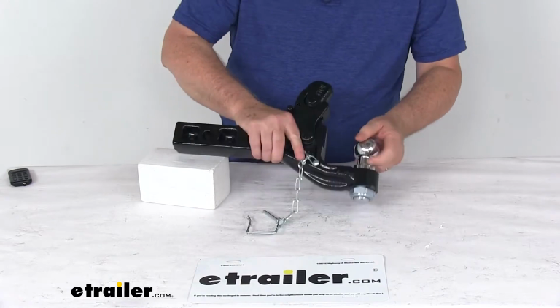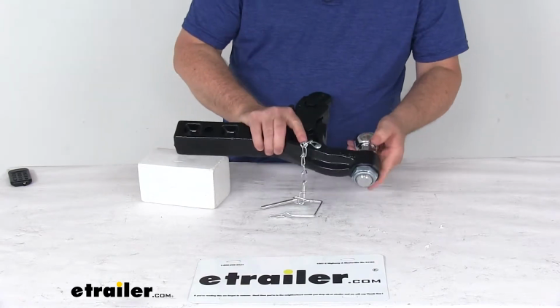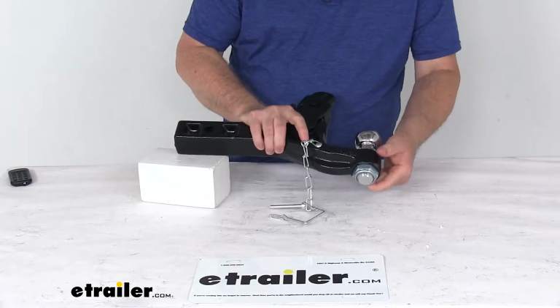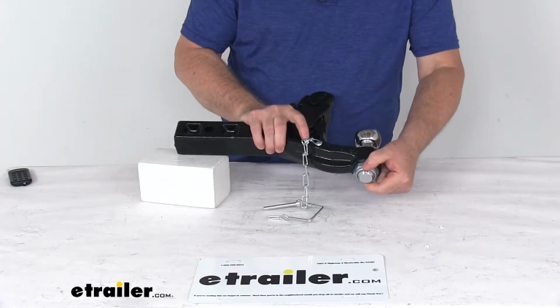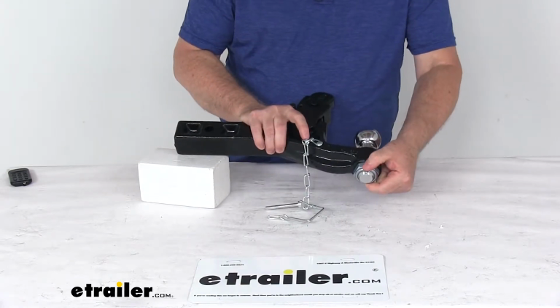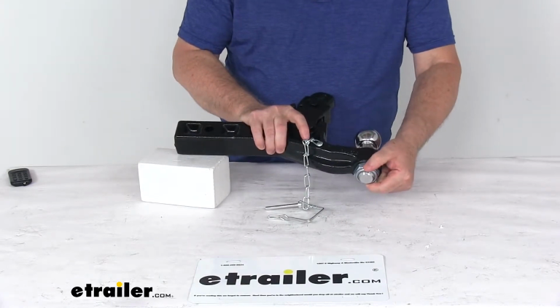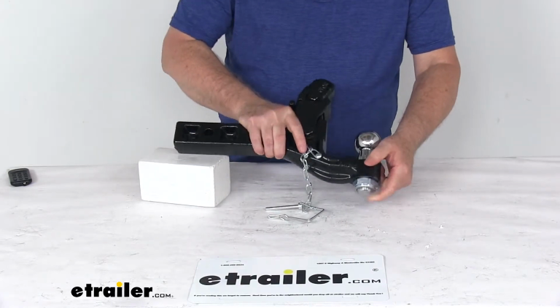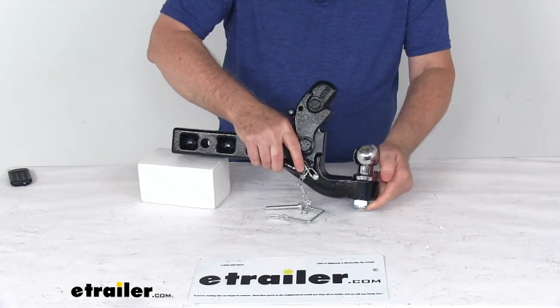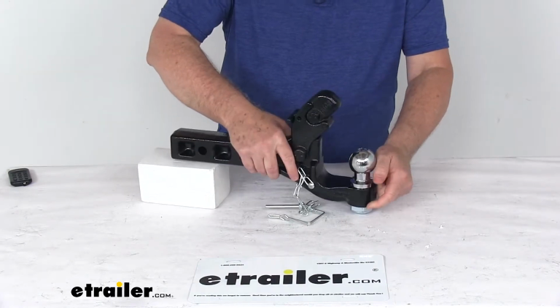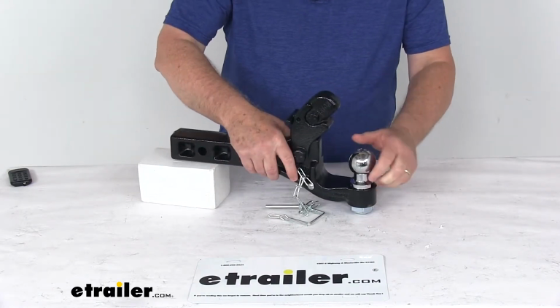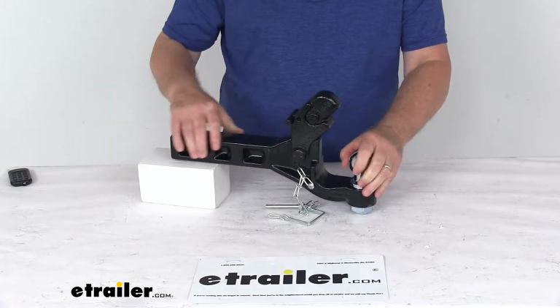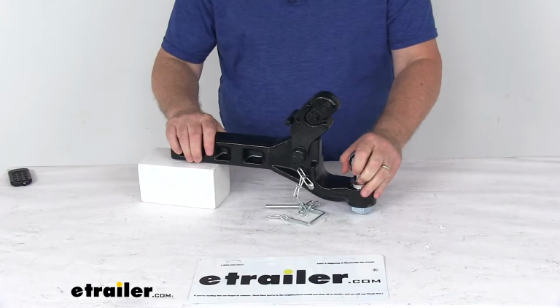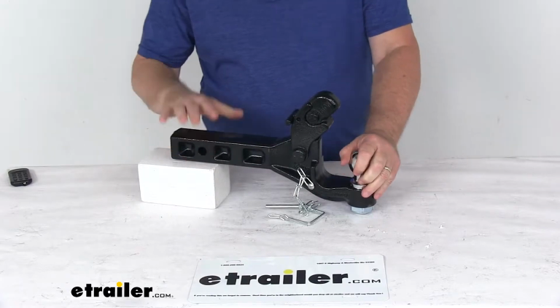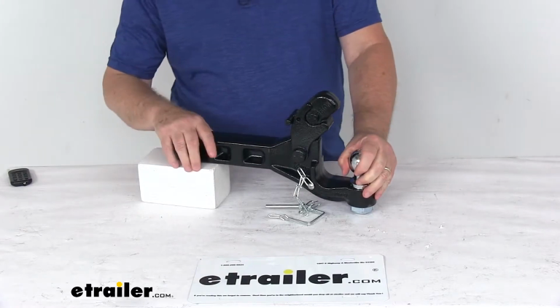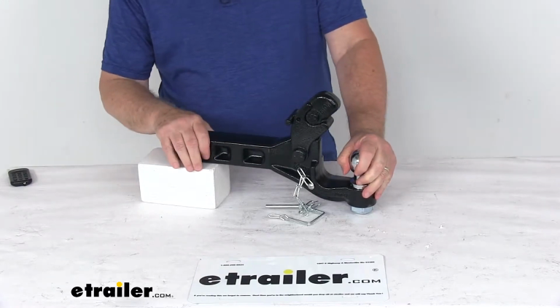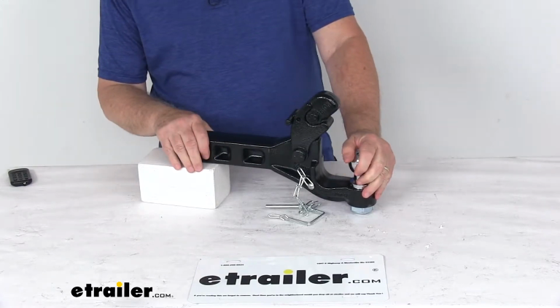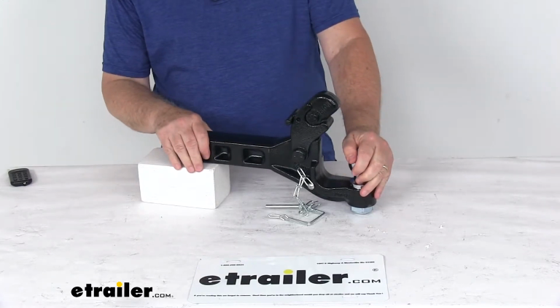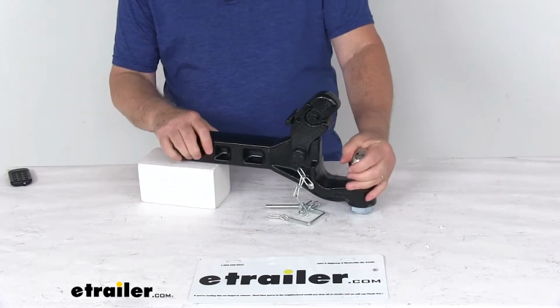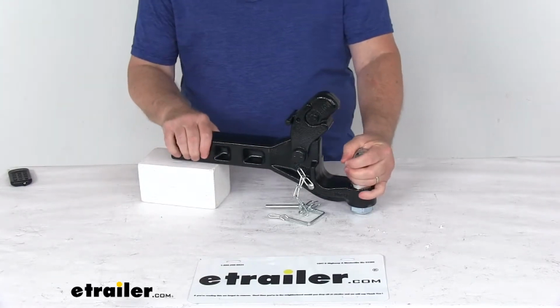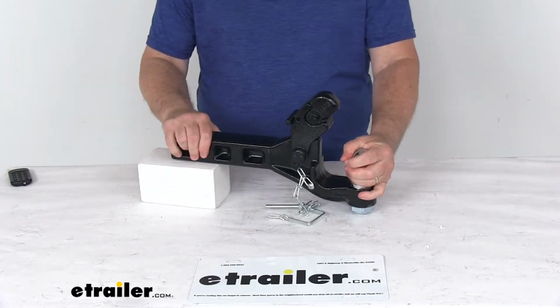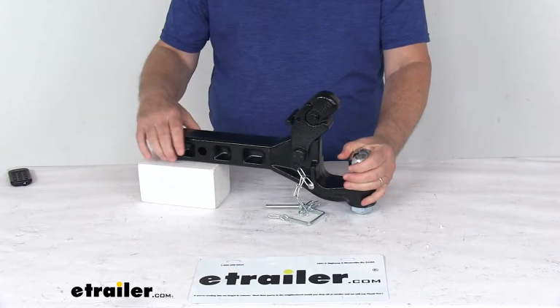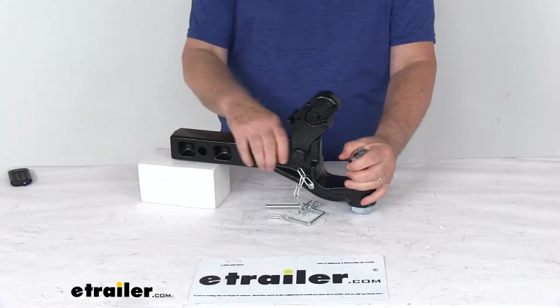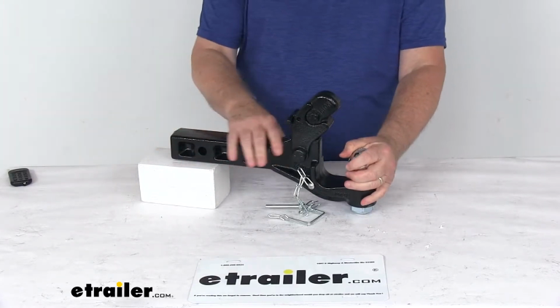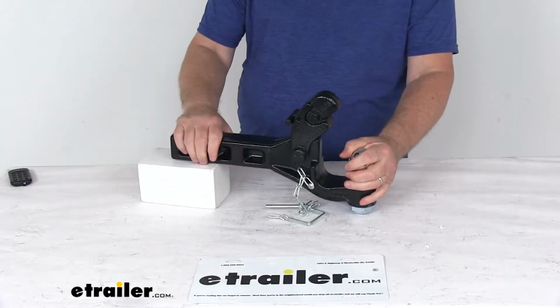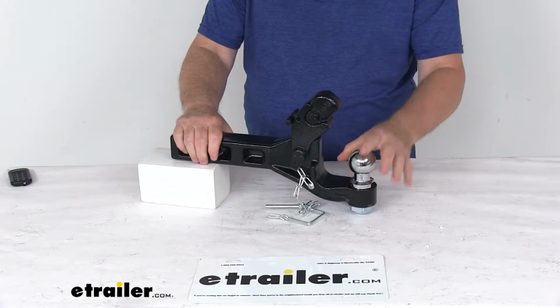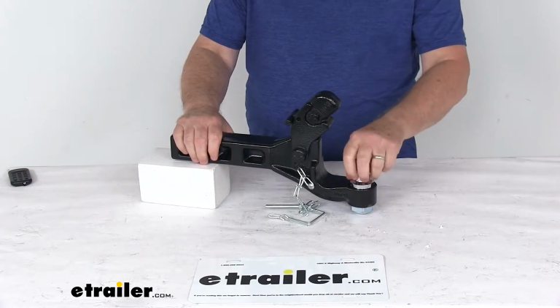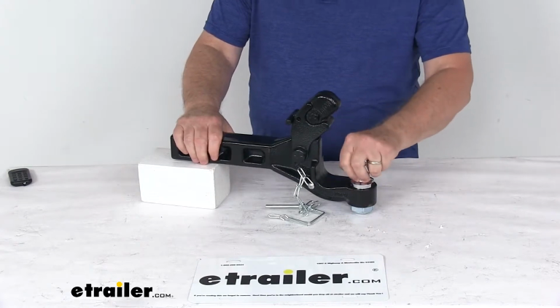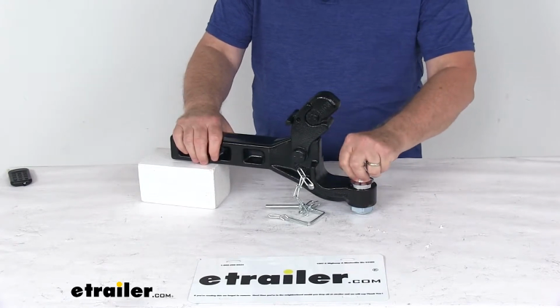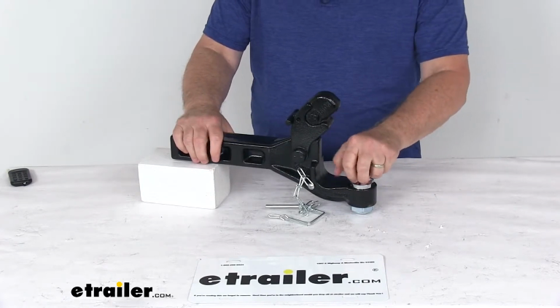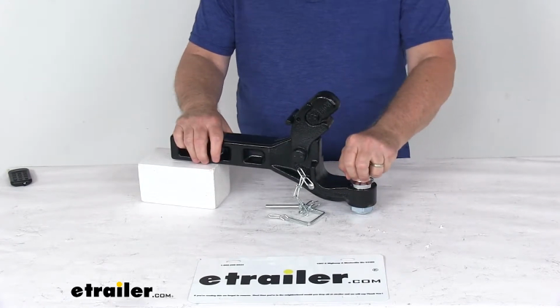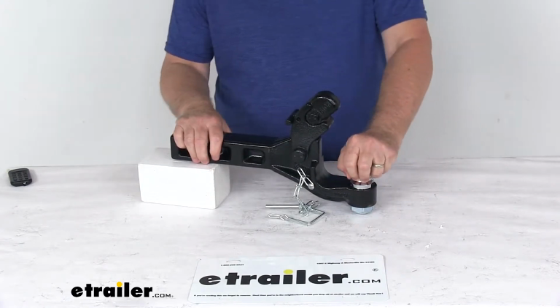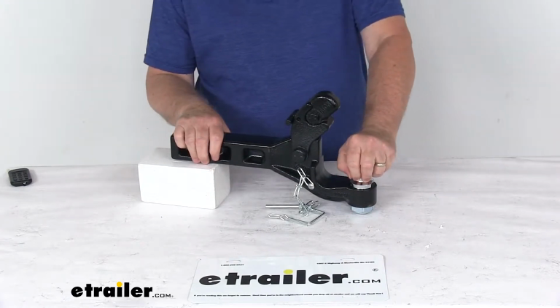If you see, if I flip it over, what I have to do is unloosen that and the ball would come out. This is a forged steel construction — it's strong and durable. It has a nice black powder coat finish and chrome plating on the hitch ball to help resist rust and corrosion.